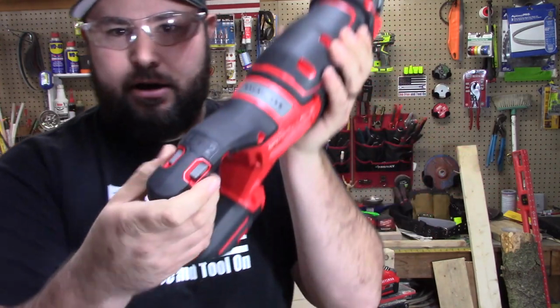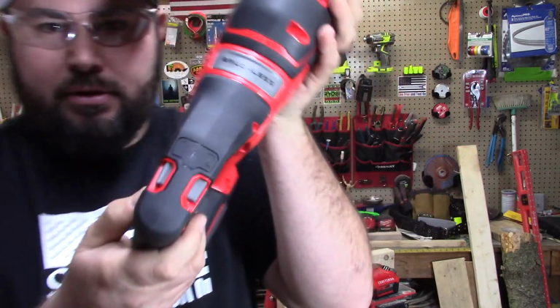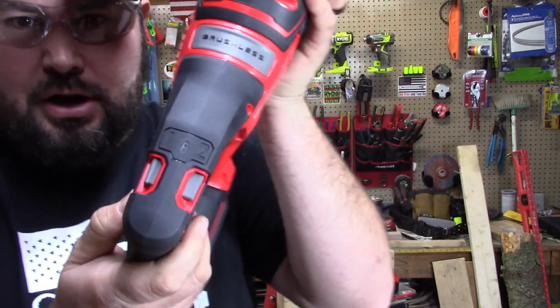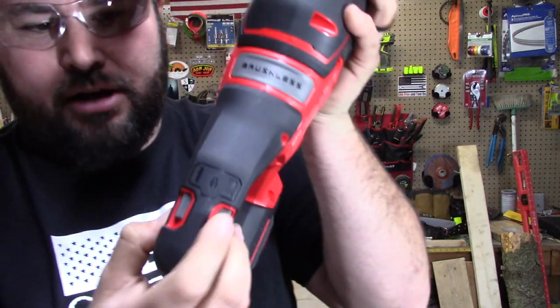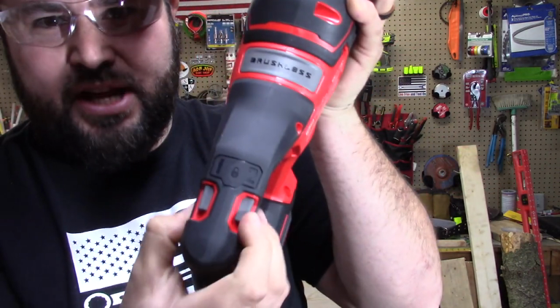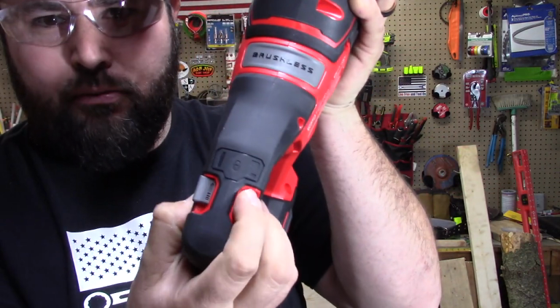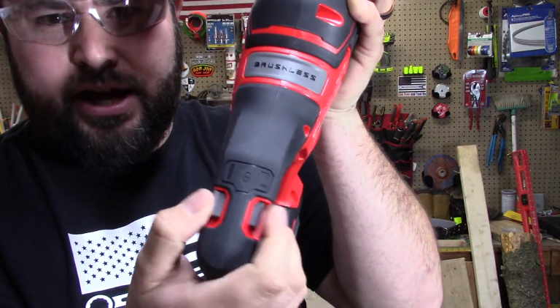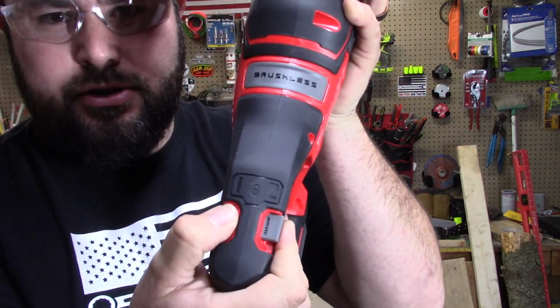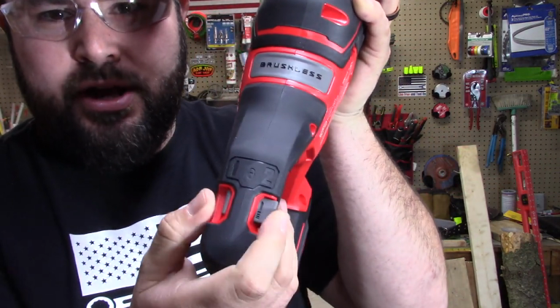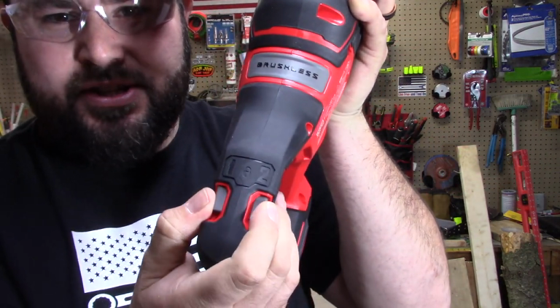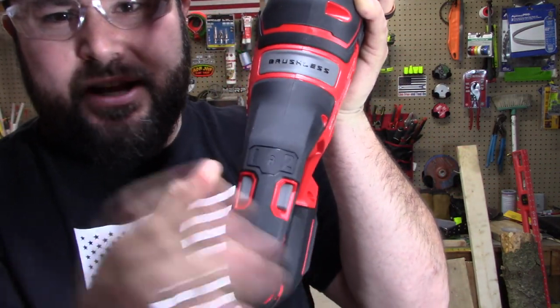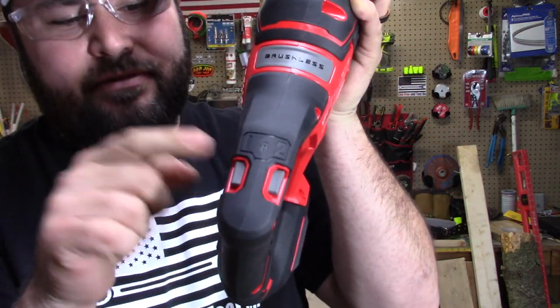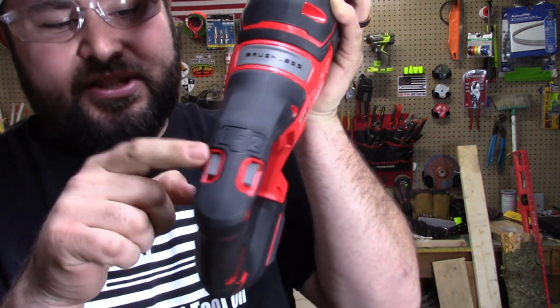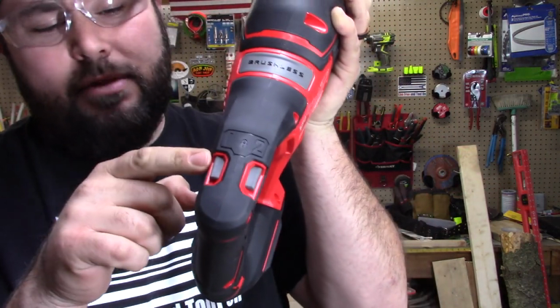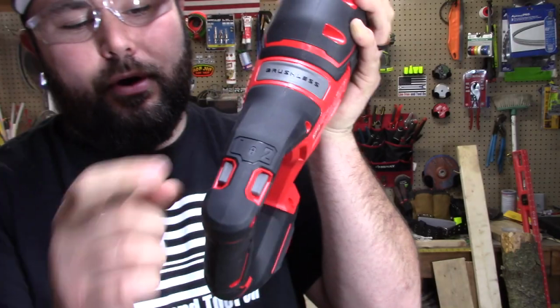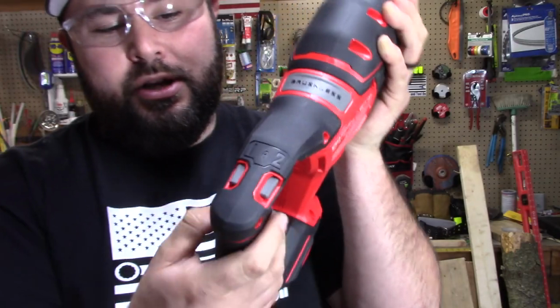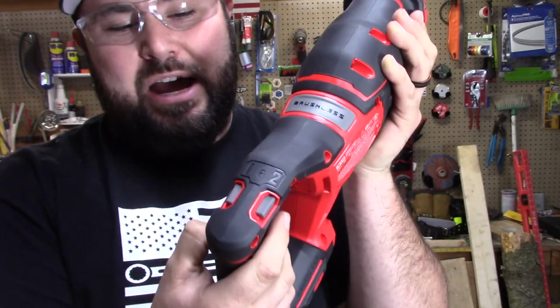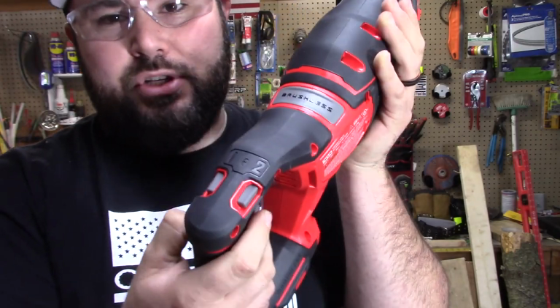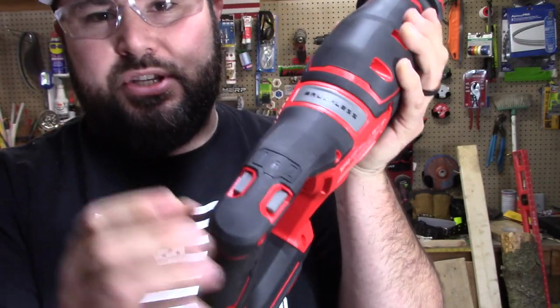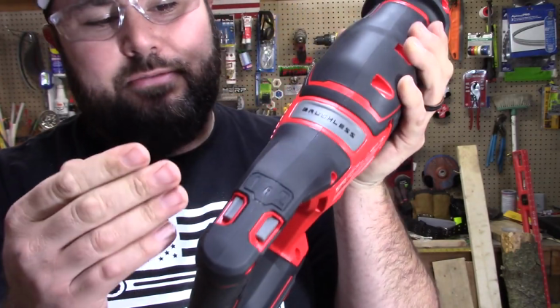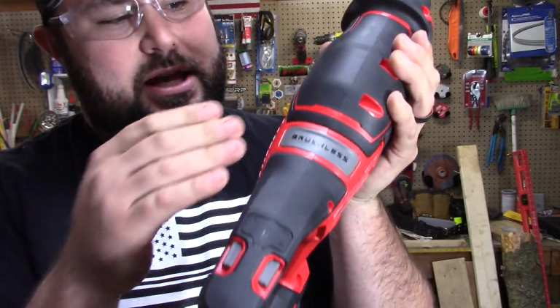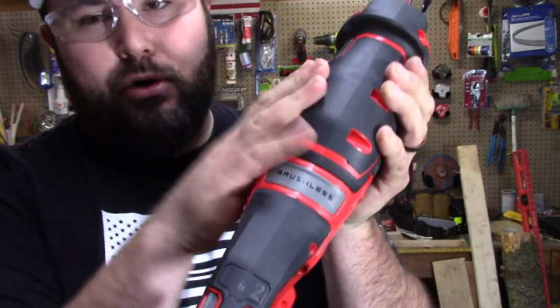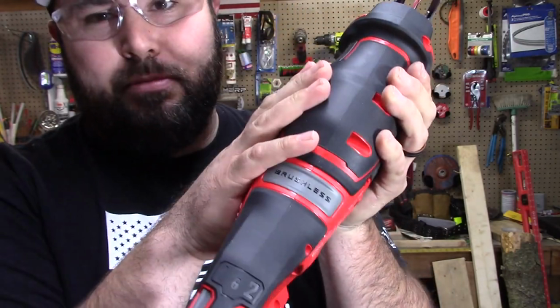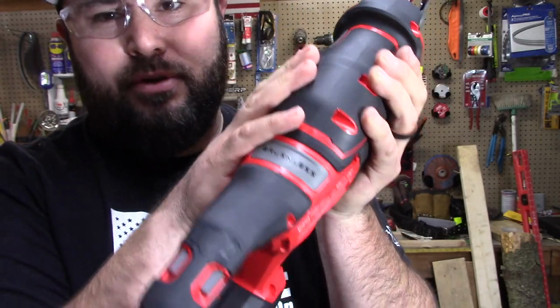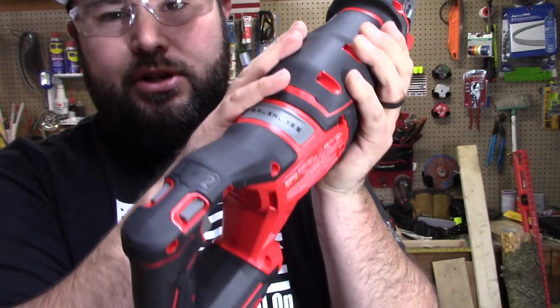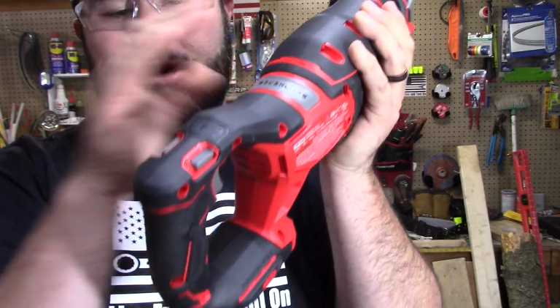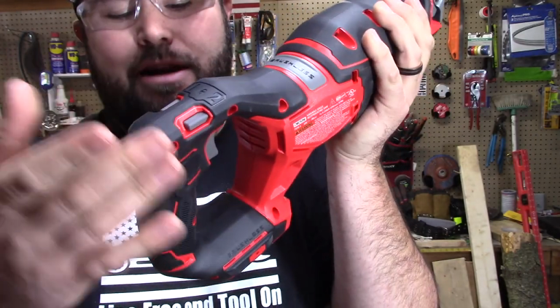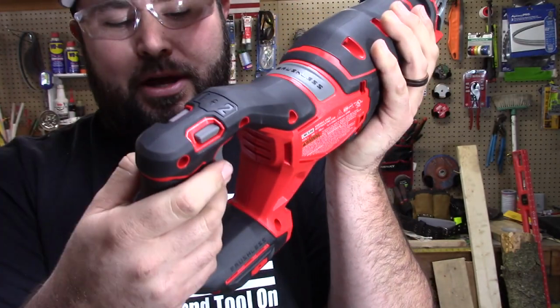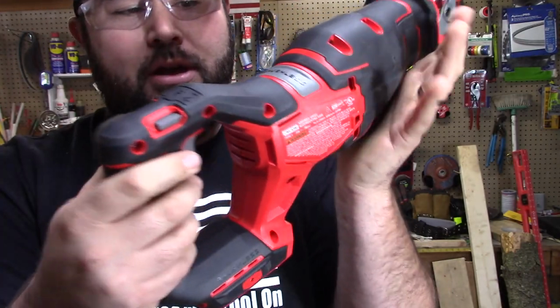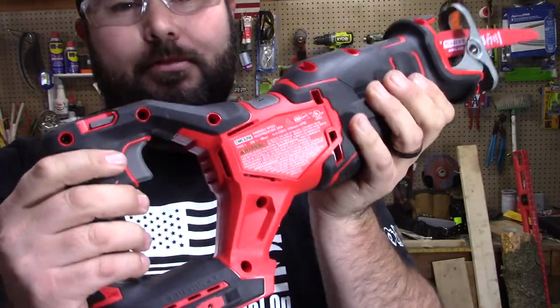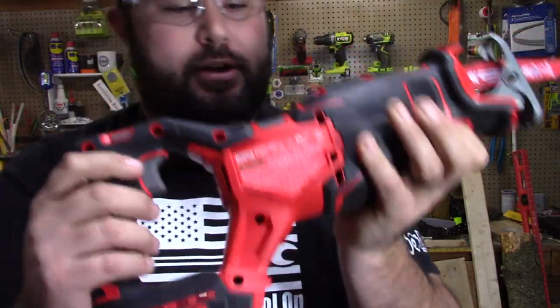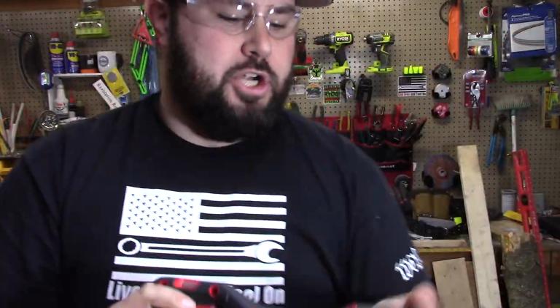If you look on top, this has a one and a two. This is something I have not seen before. You have the choice of making it a lower RPM for an easier cut or a higher RPM for some of those tougher jobs.